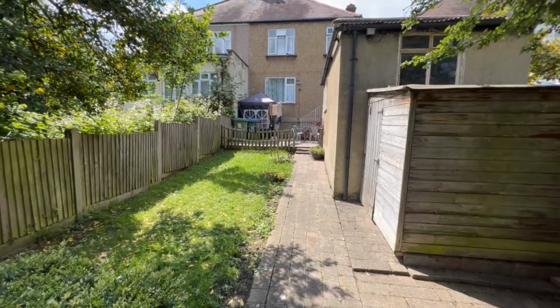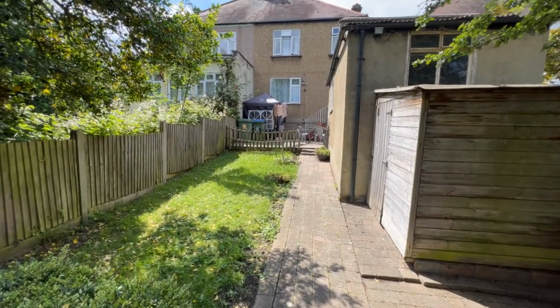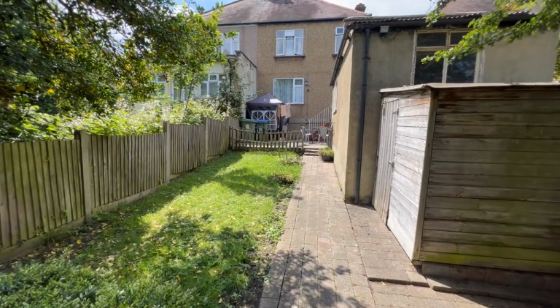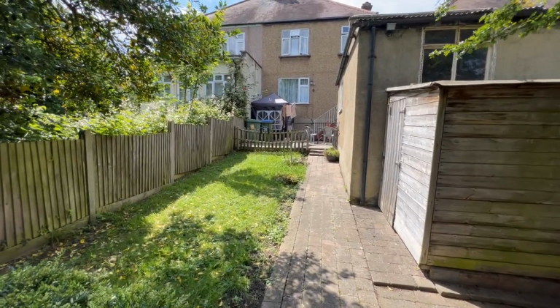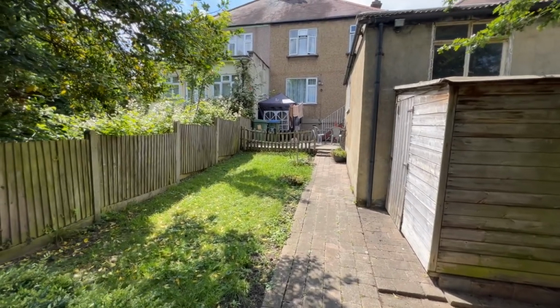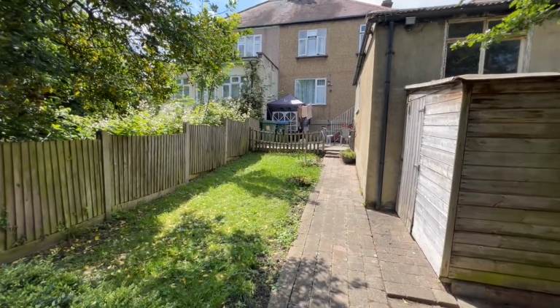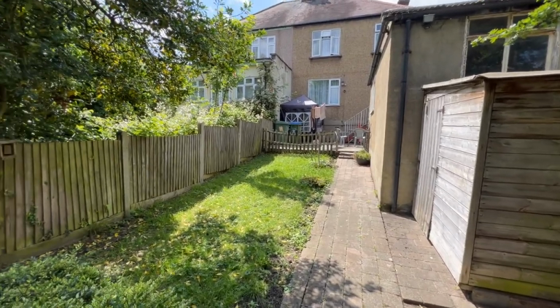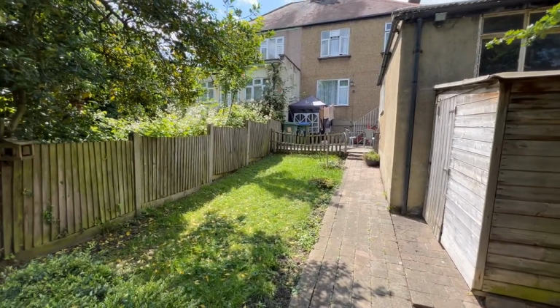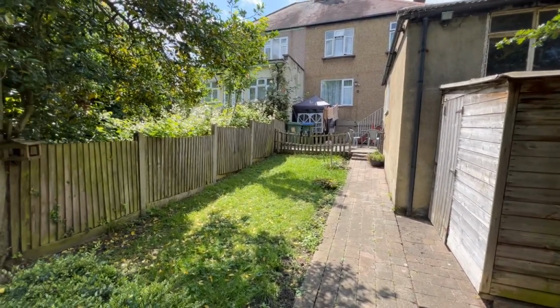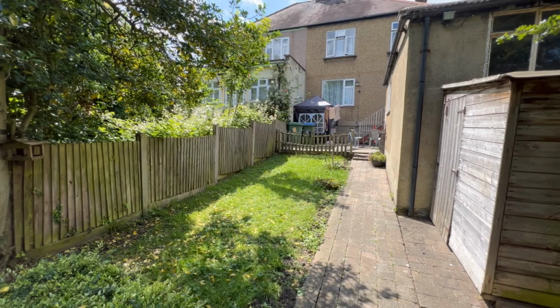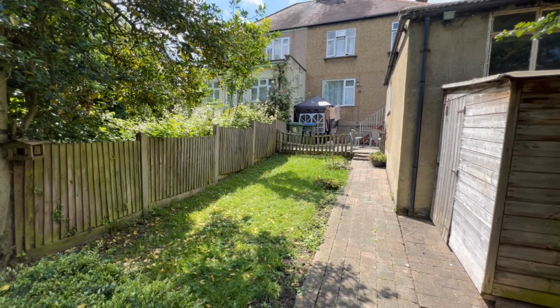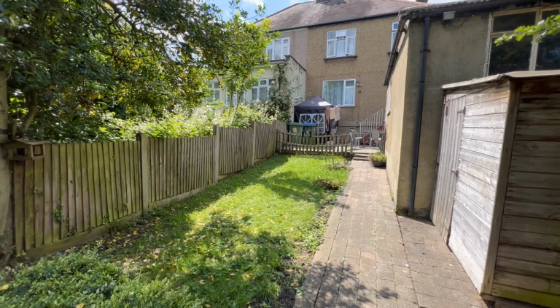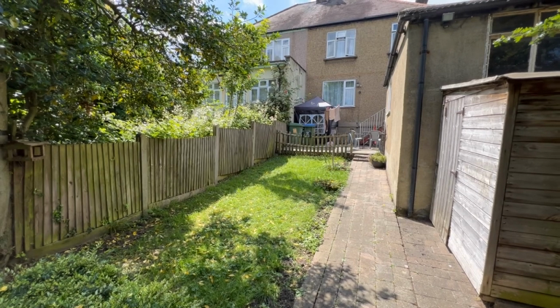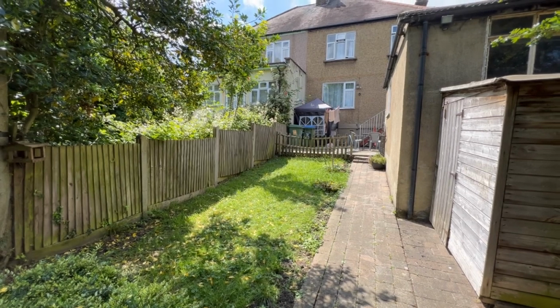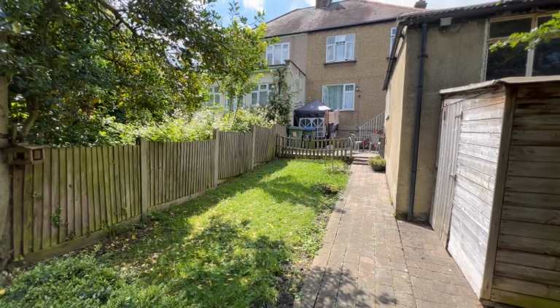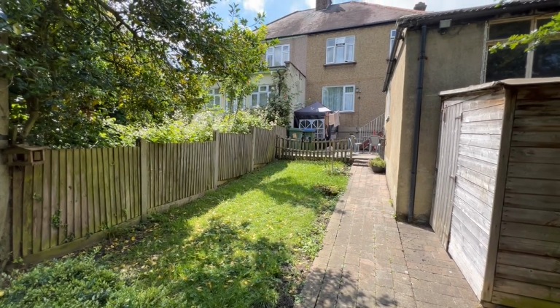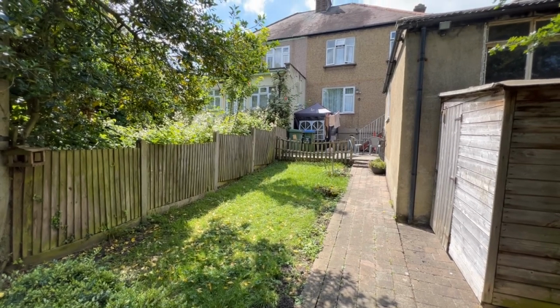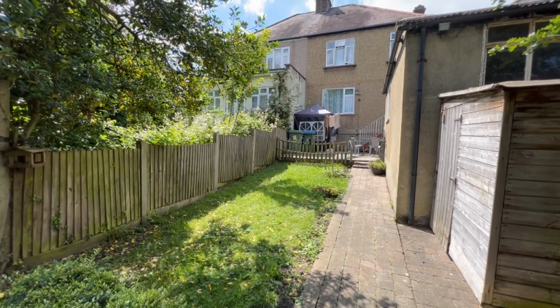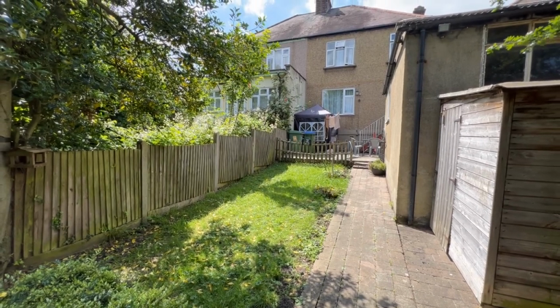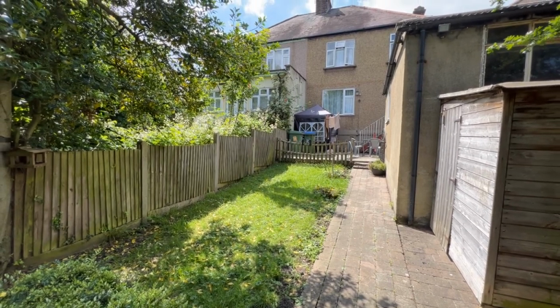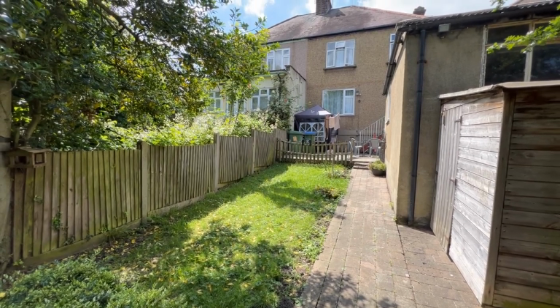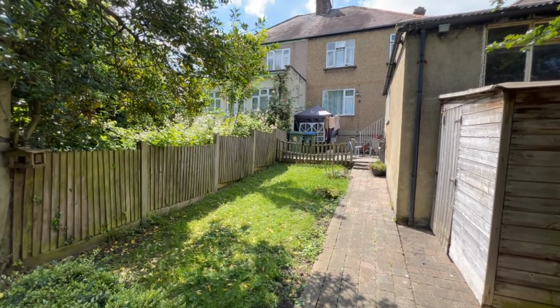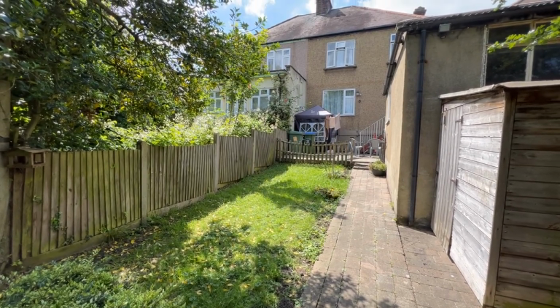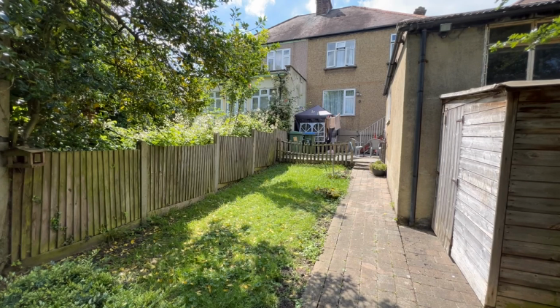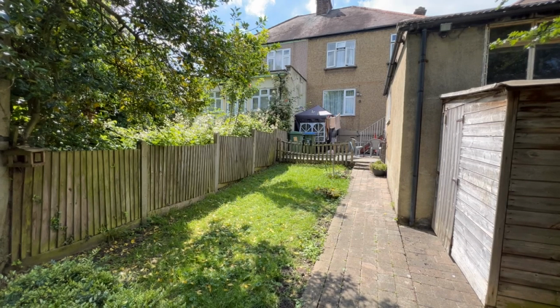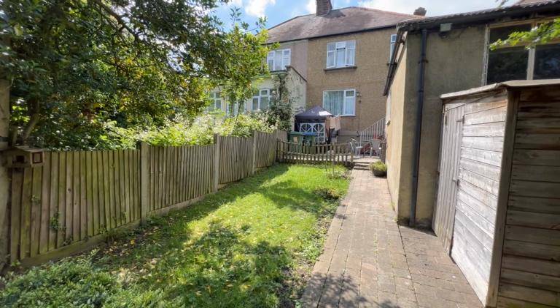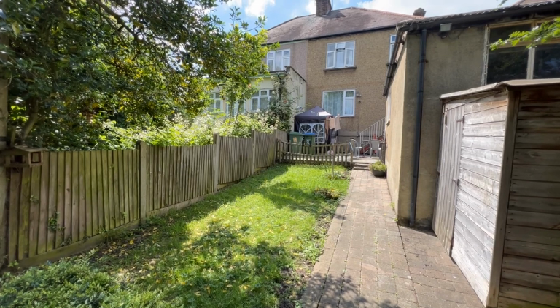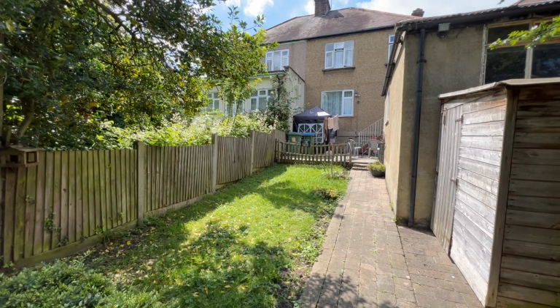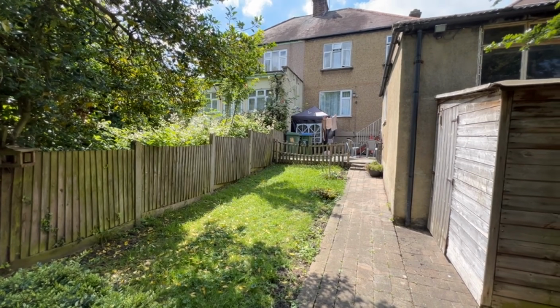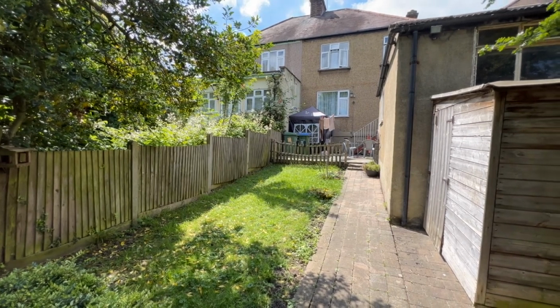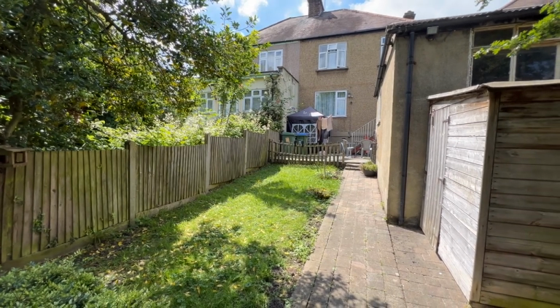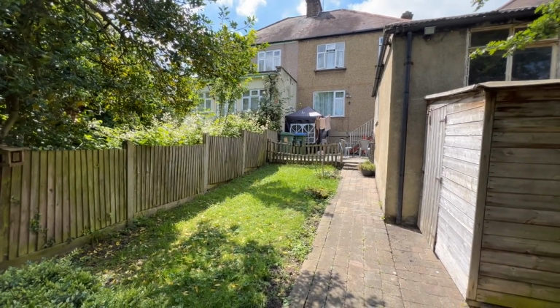That pretty much concludes this tour. I hope you've enjoyed walking around with me. It's Beaumont Gibbs Estate Agents — if you'd like to arrange your viewing, please call us on 0208 319 7600. Many thanks for watching.